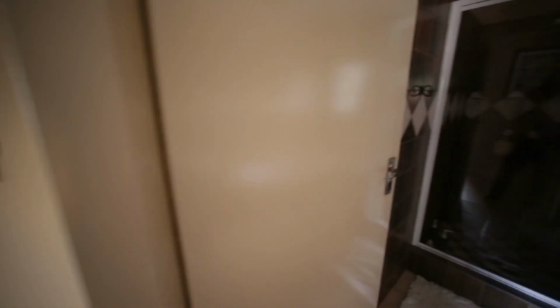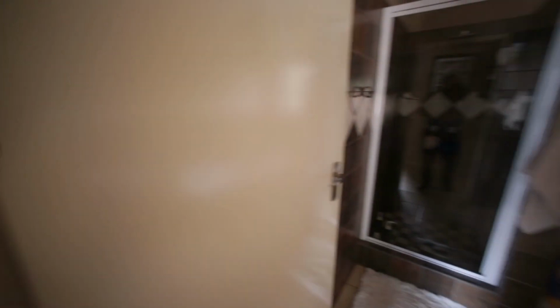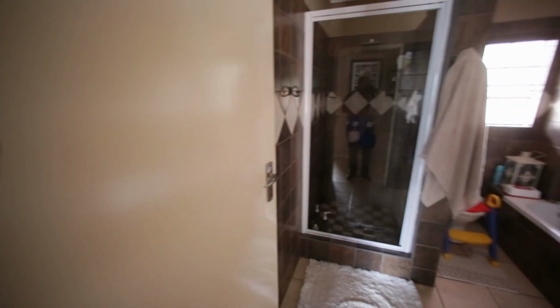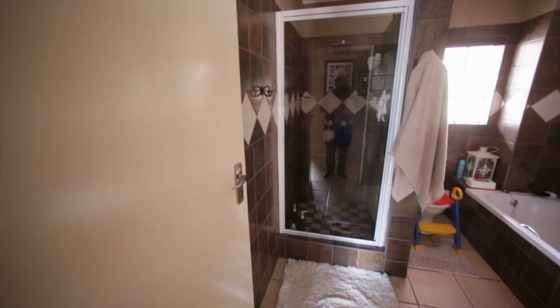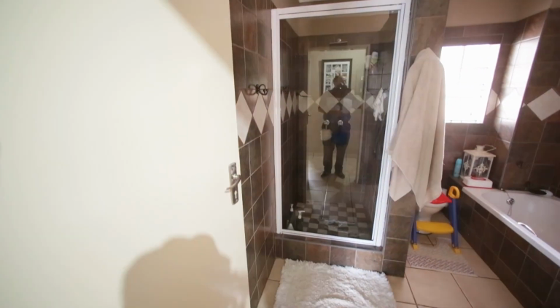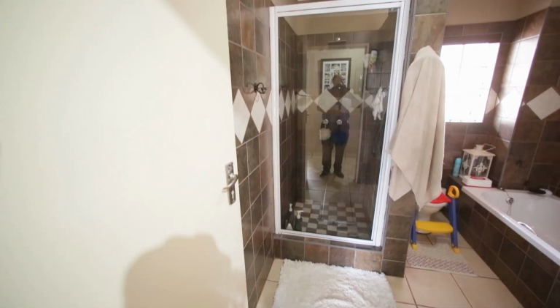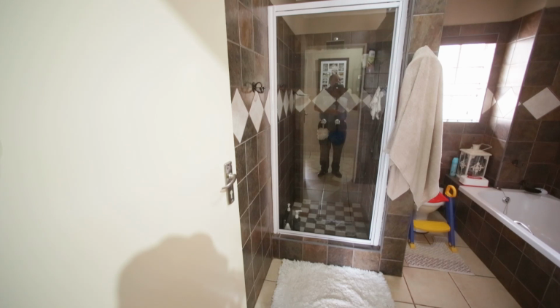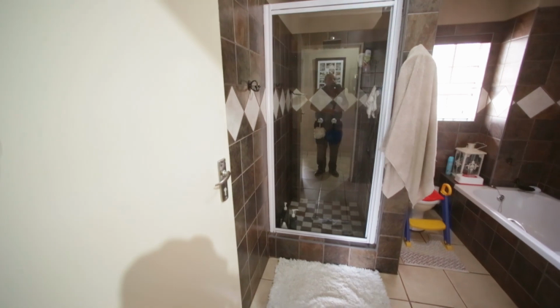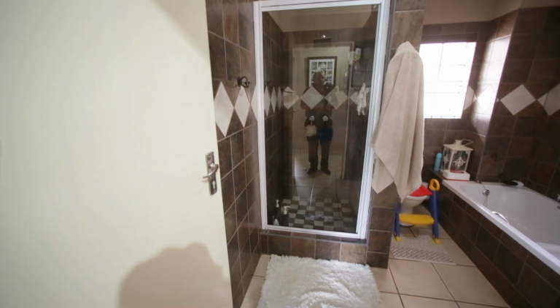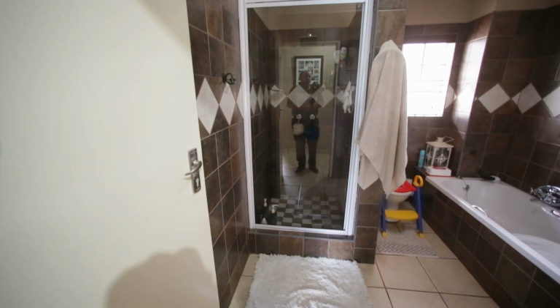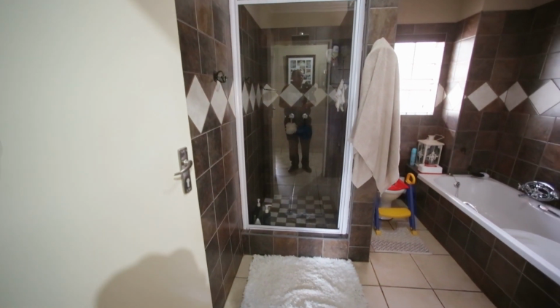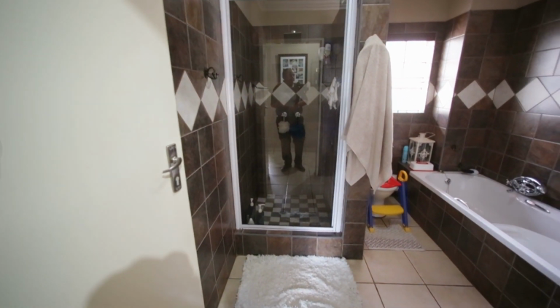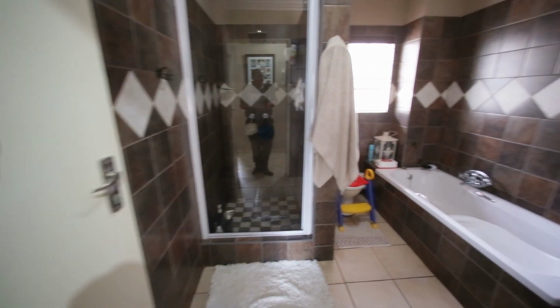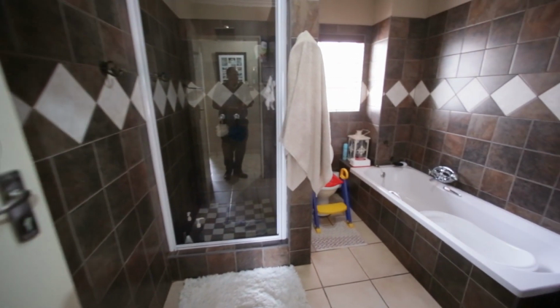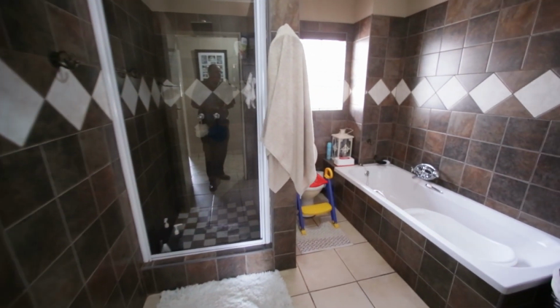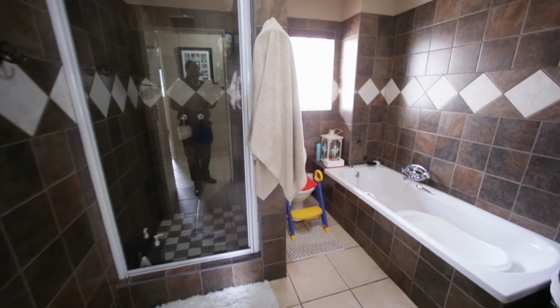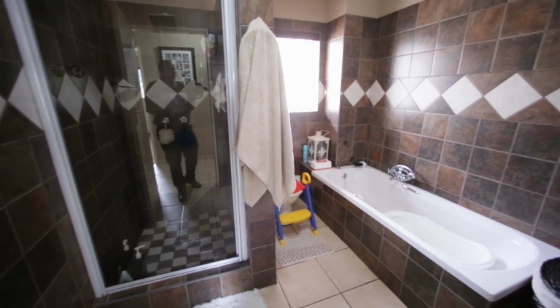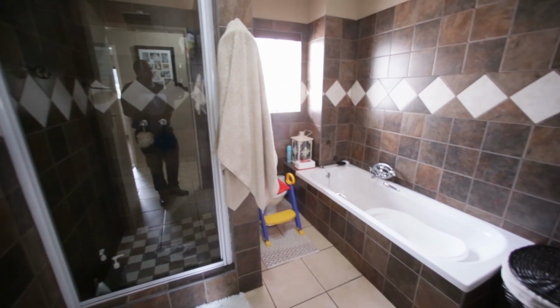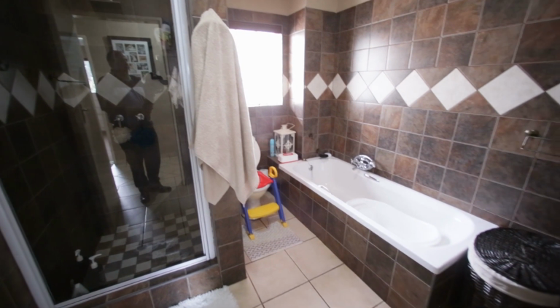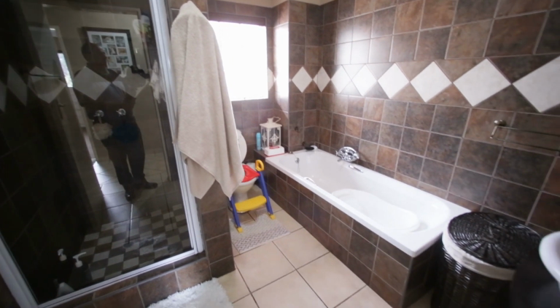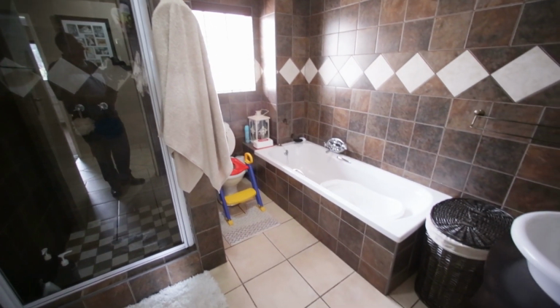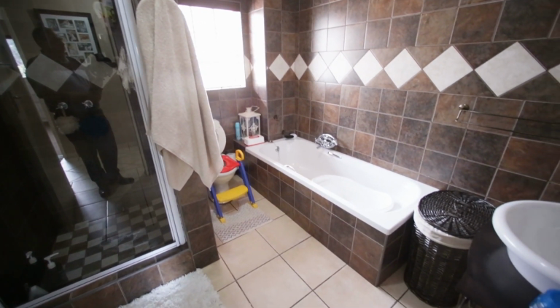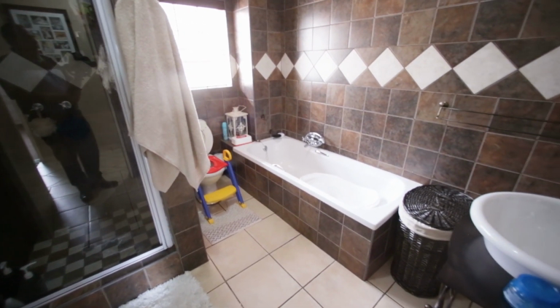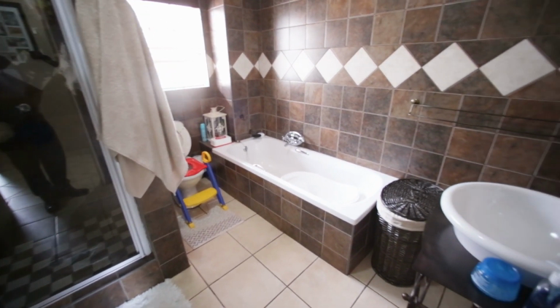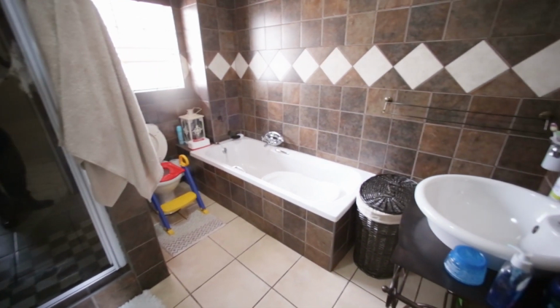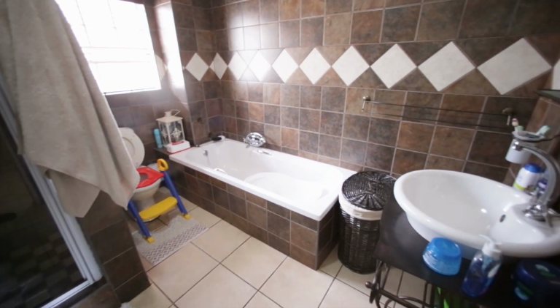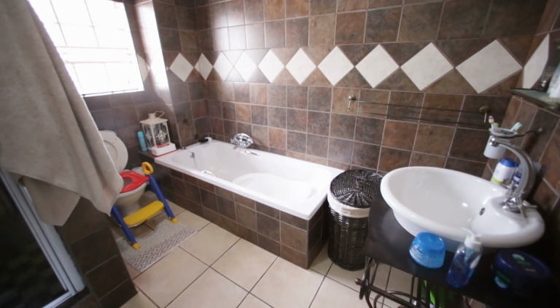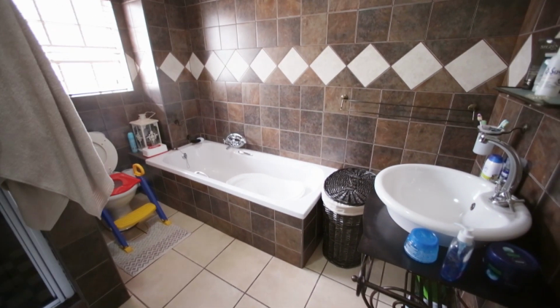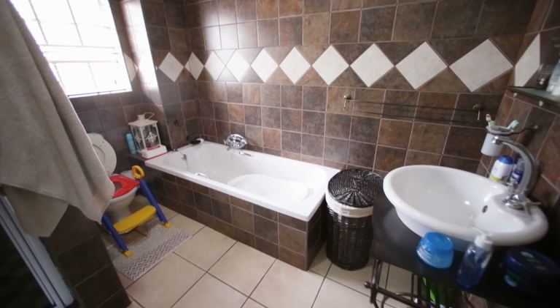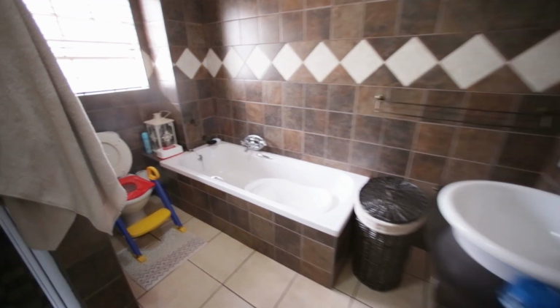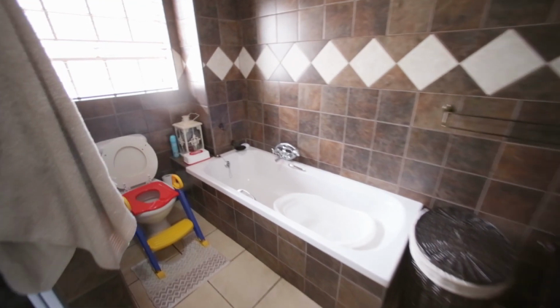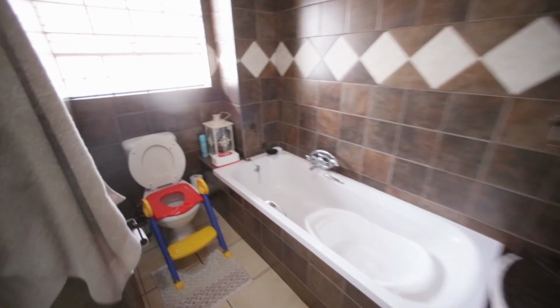Here's your bathroom — it's got a shower, a bath, and a toilet. It's neatly done and actually quite a big bathroom.